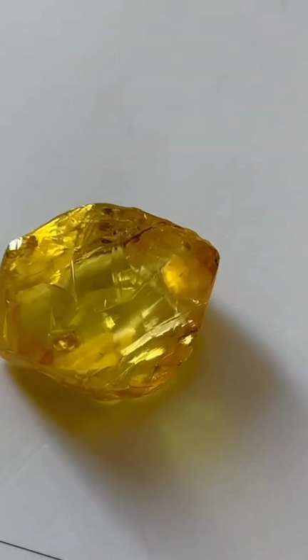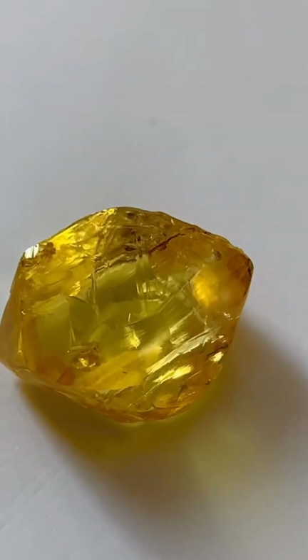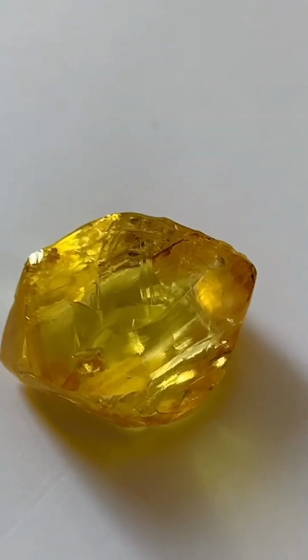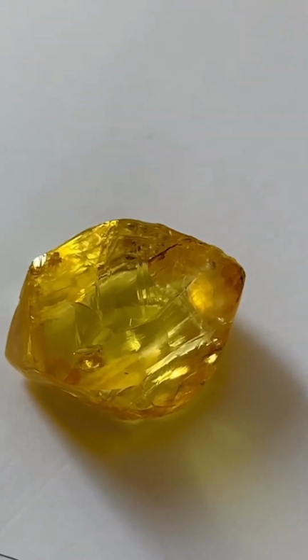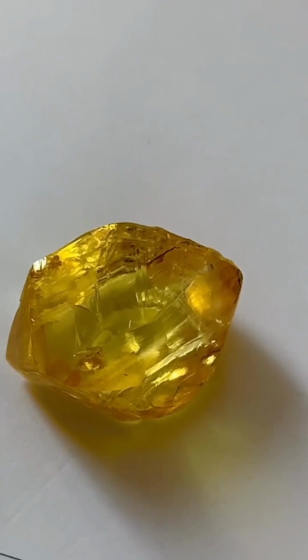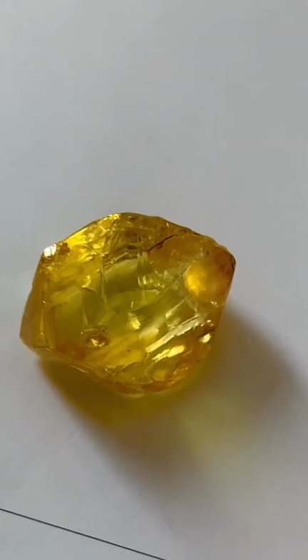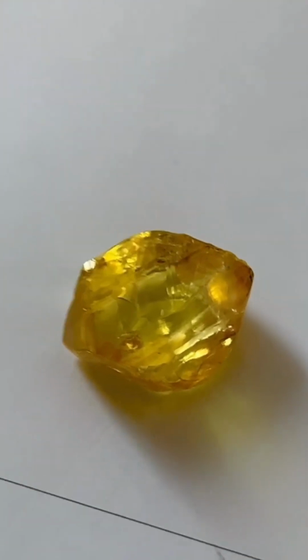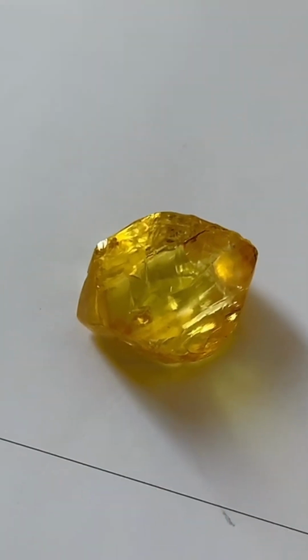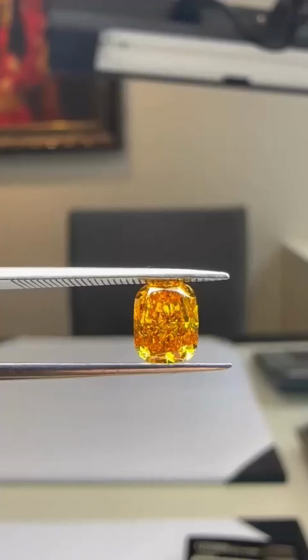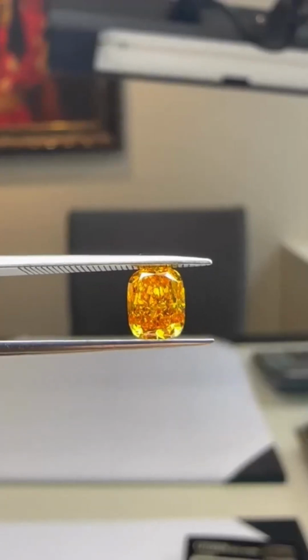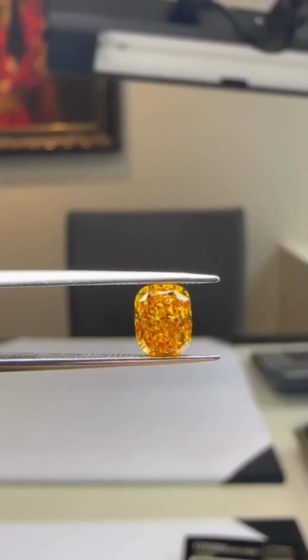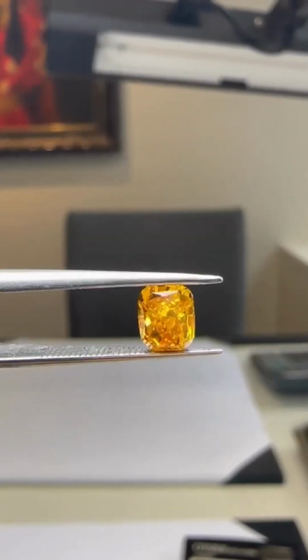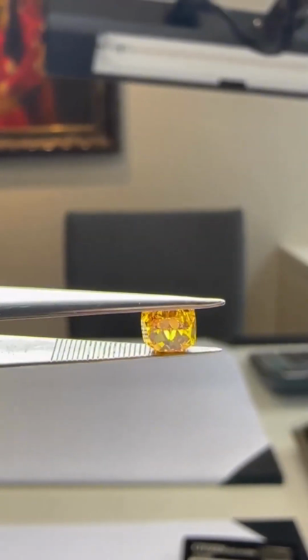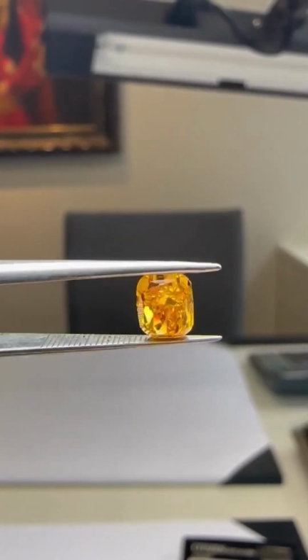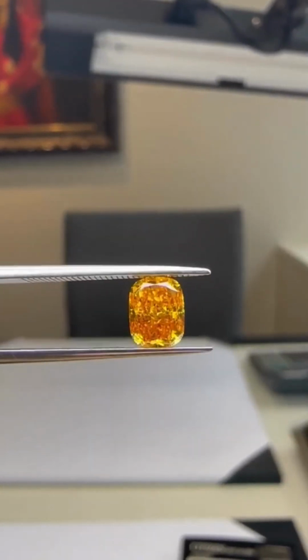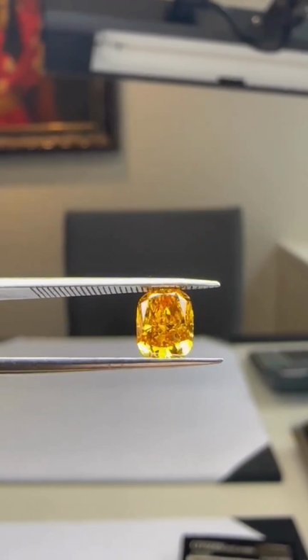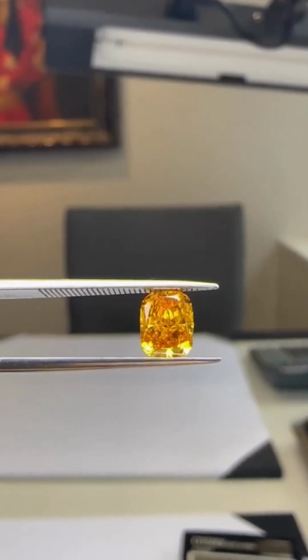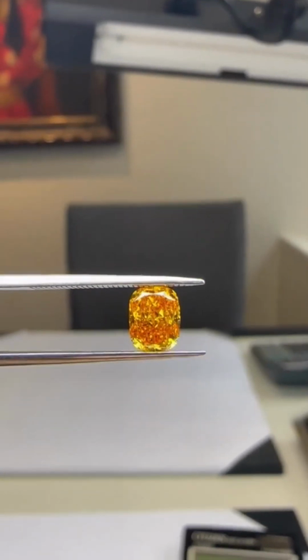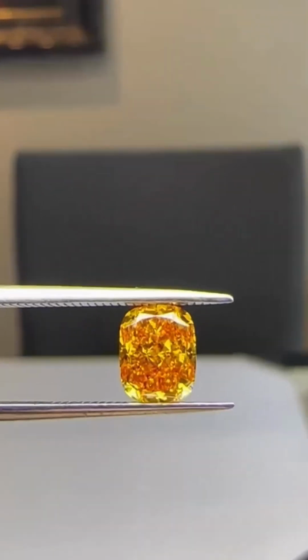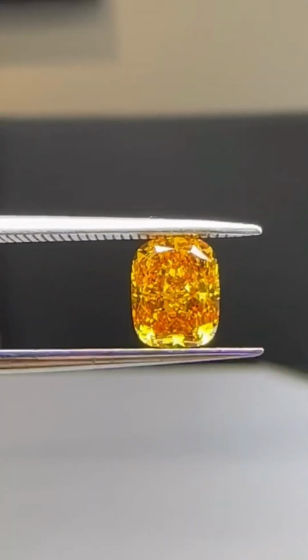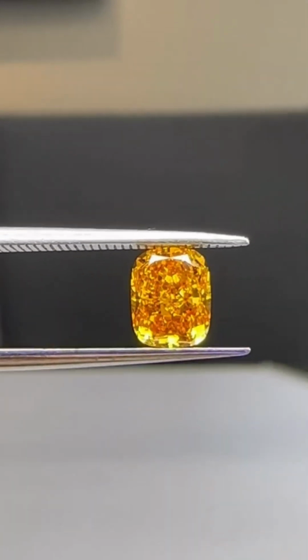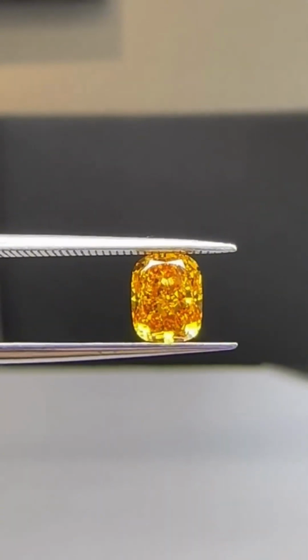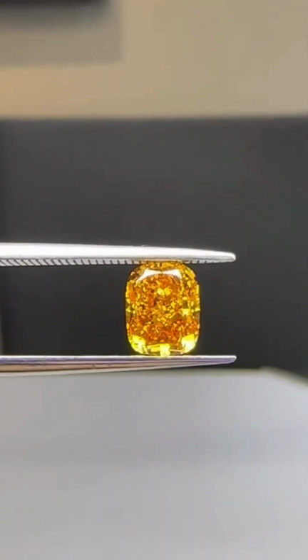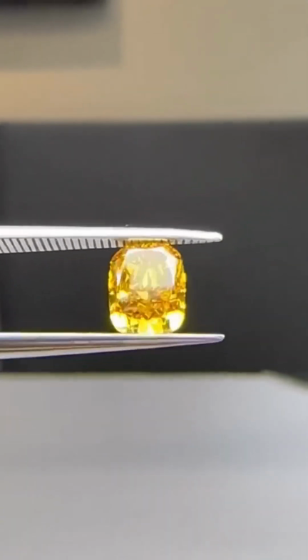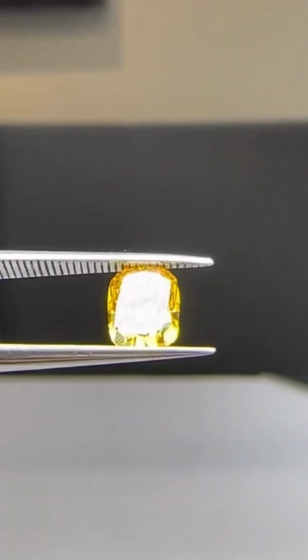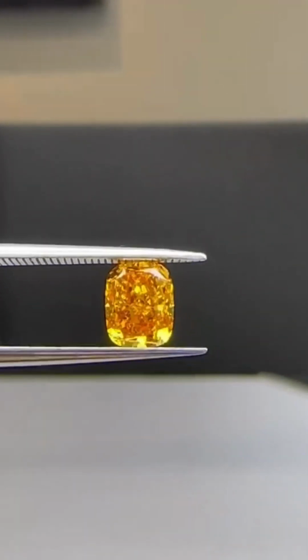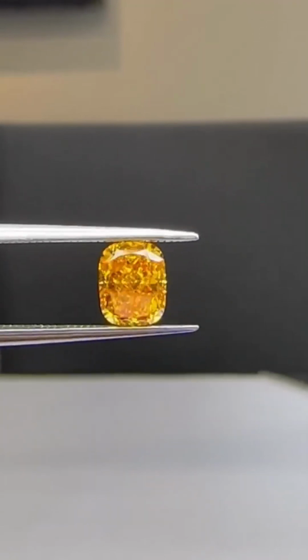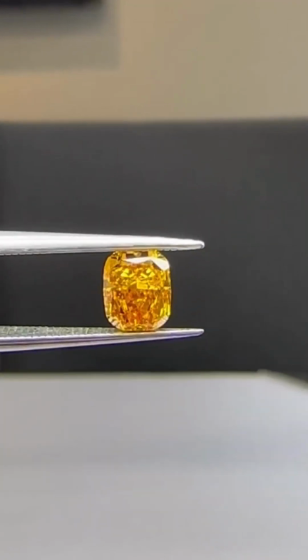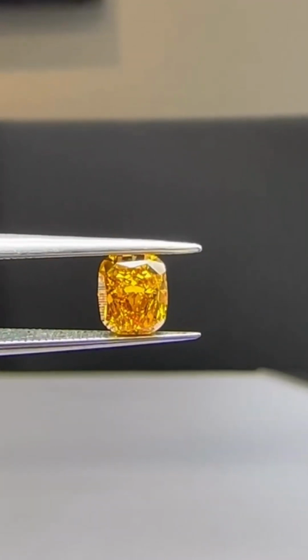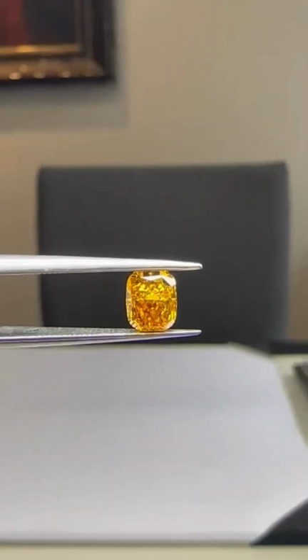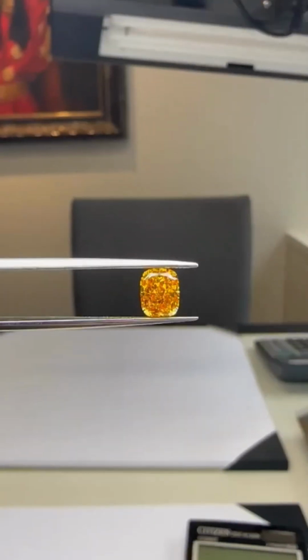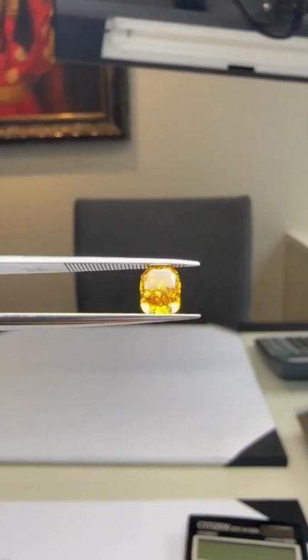At first glance, it looked like a chunk of crystal with a faint fire trapped inside — a rough stone dug from the remote soils of Africa. But hidden within was something extraordinary: a natural orange-yellow diamond, one of the rarest color blends on Earth.